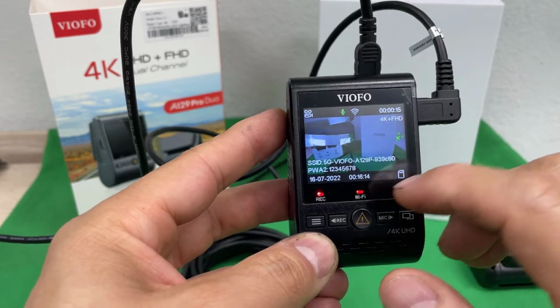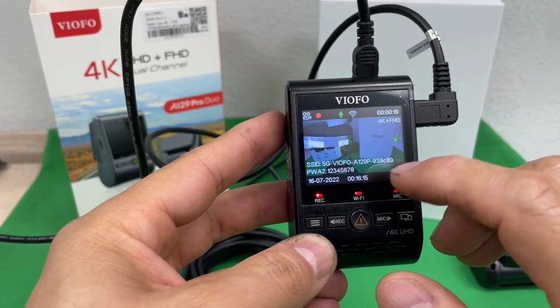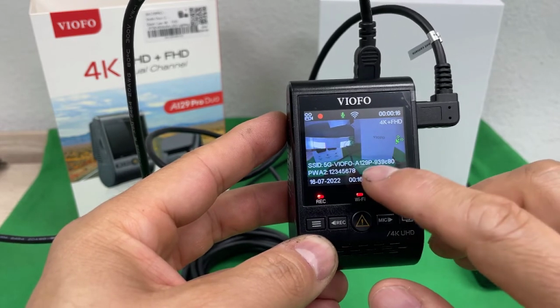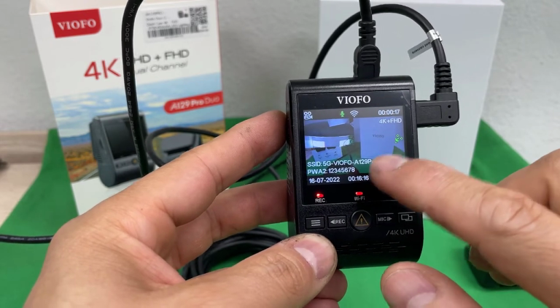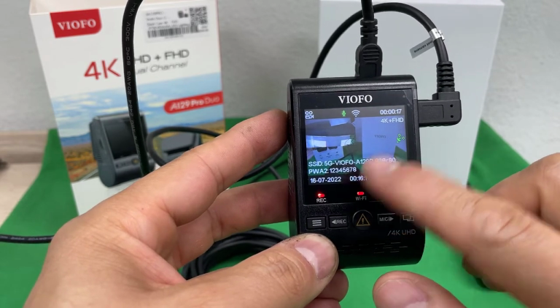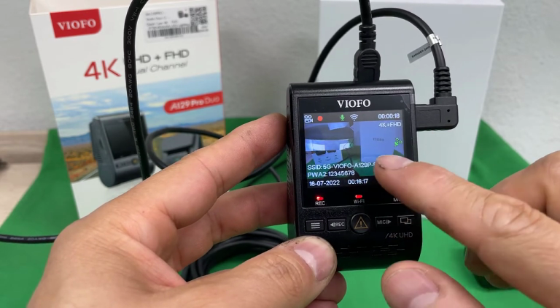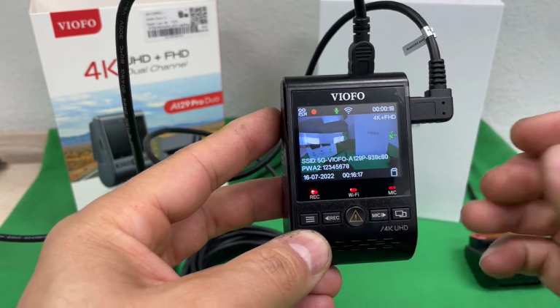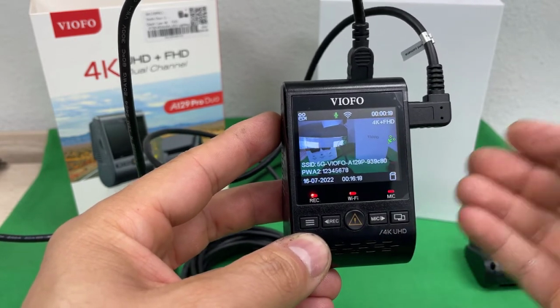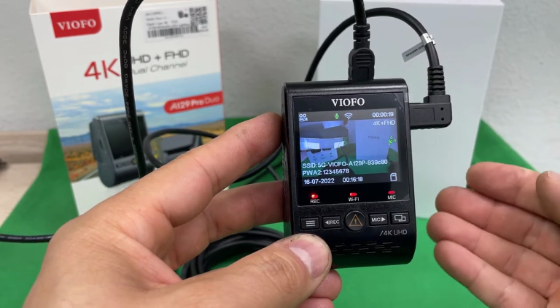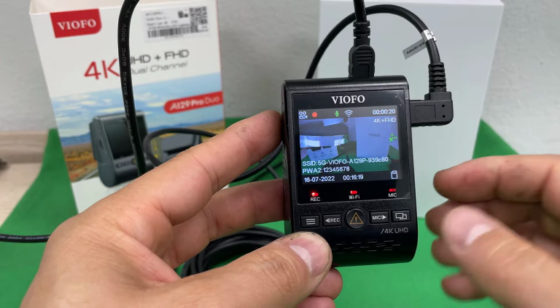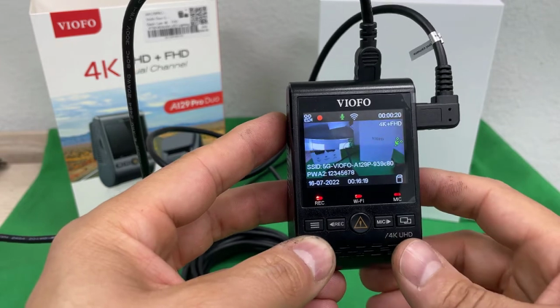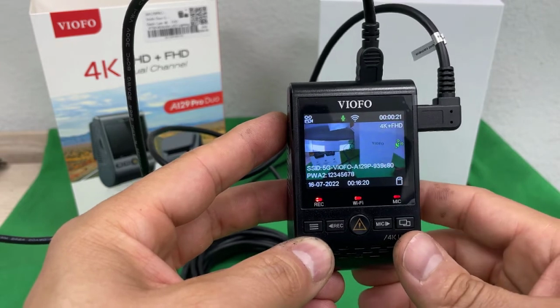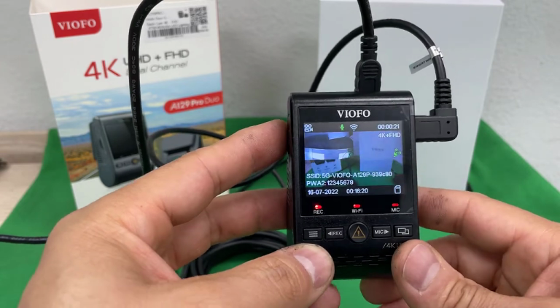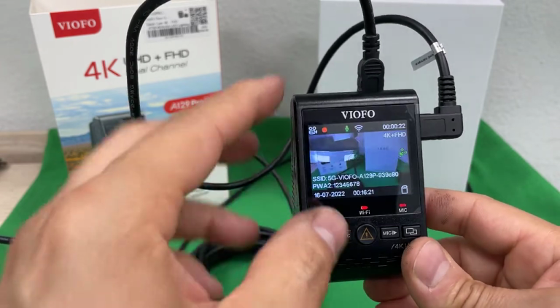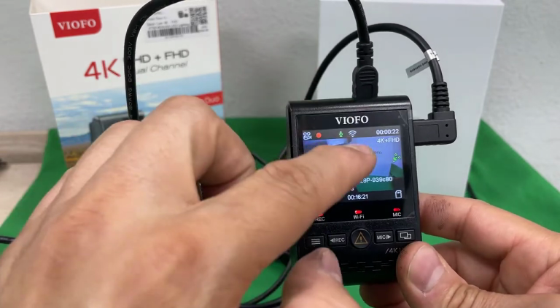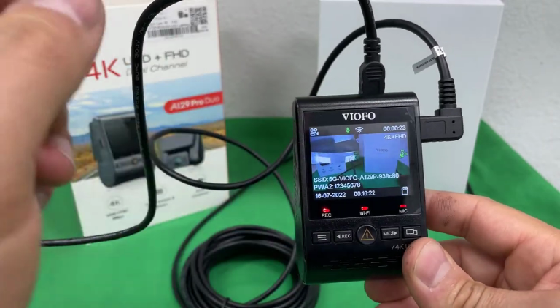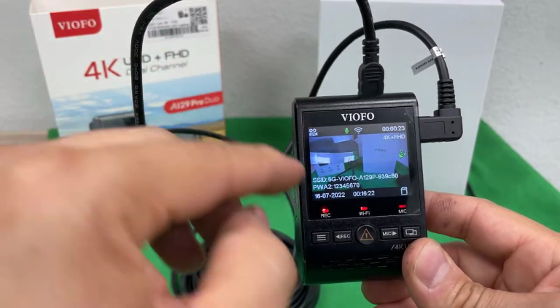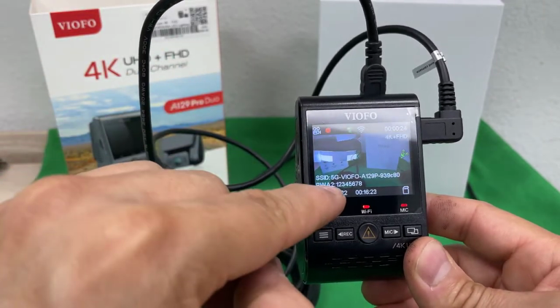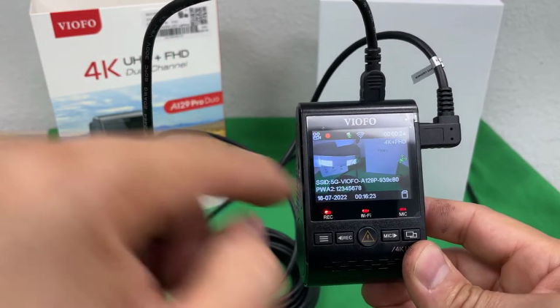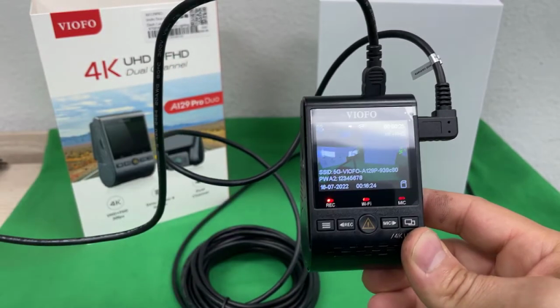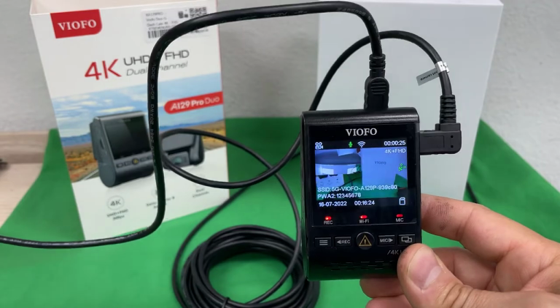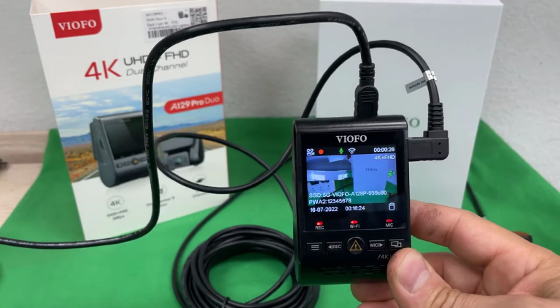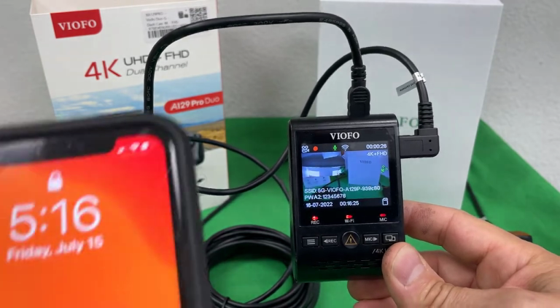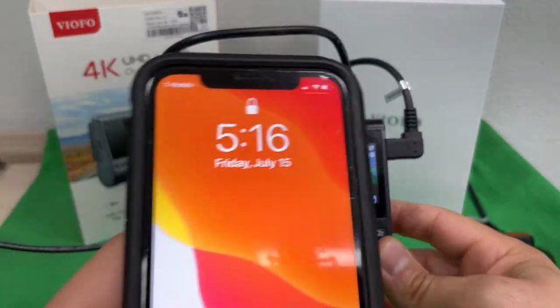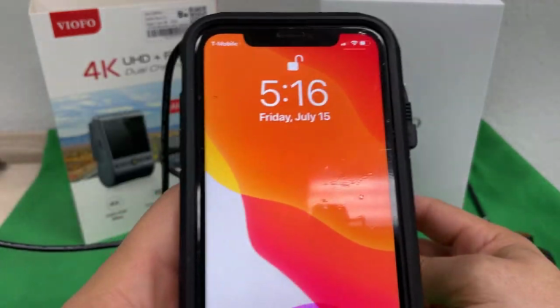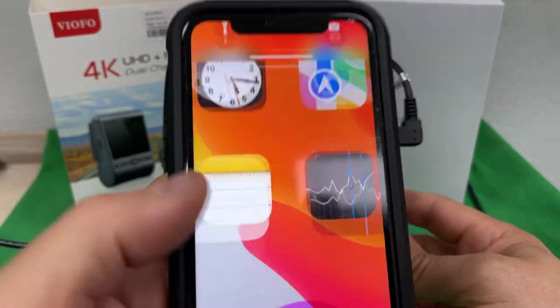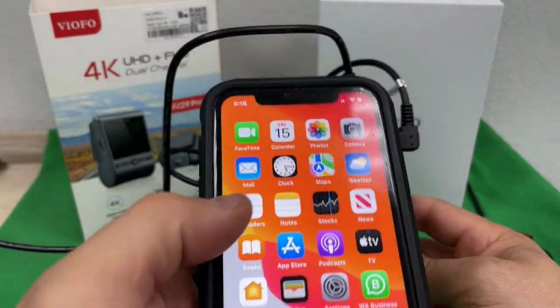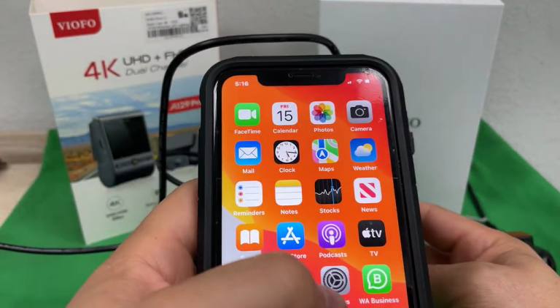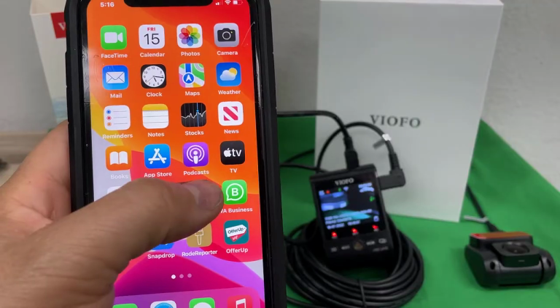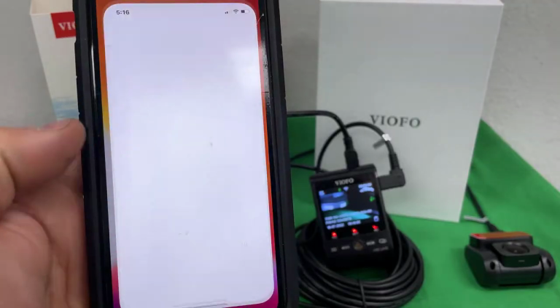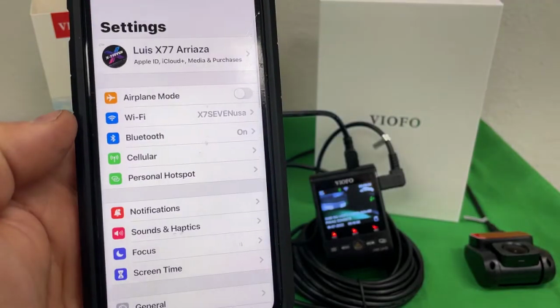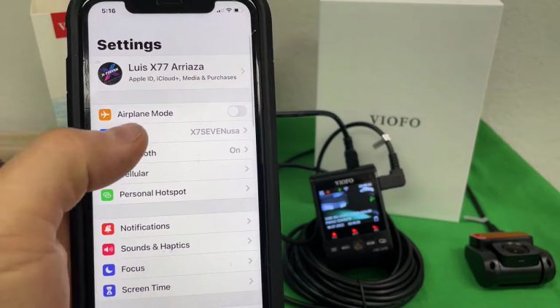If you haven't changed the default password, please go ahead and change it, because otherwise any user close to your car is going to be able to connect whenever the Wi-Fi is activated. So the next step is to go inside the phone settings and look for the Wi-Fi connection.